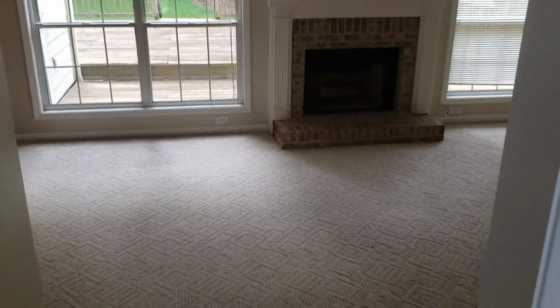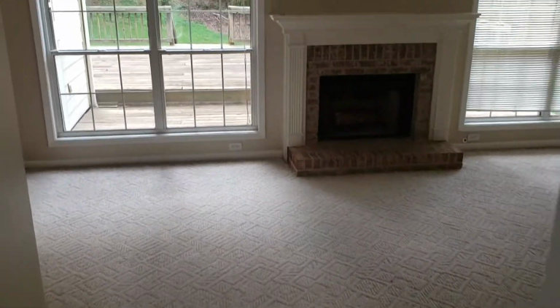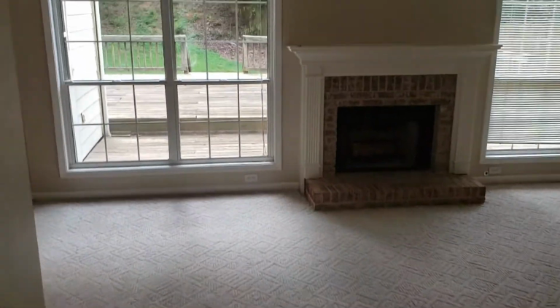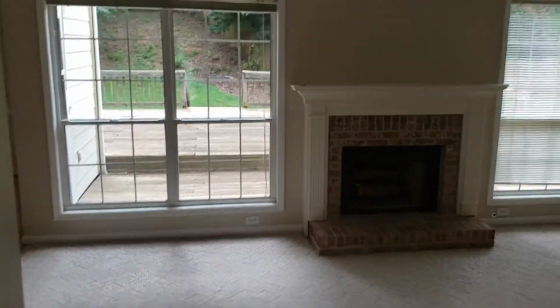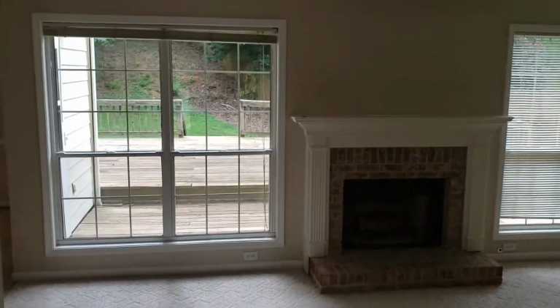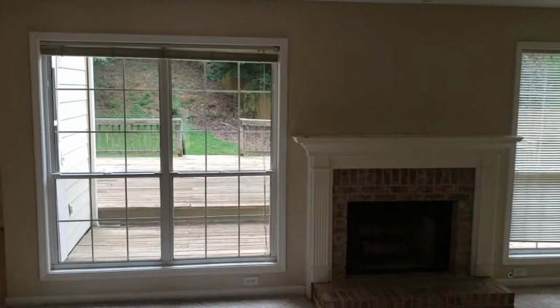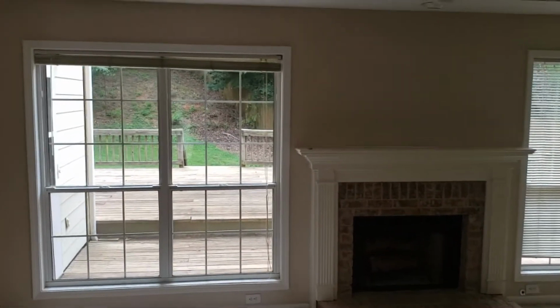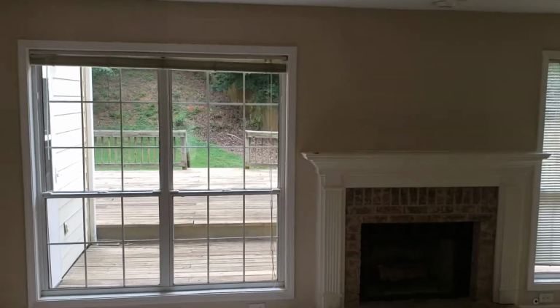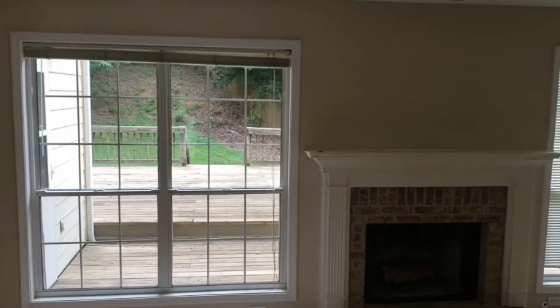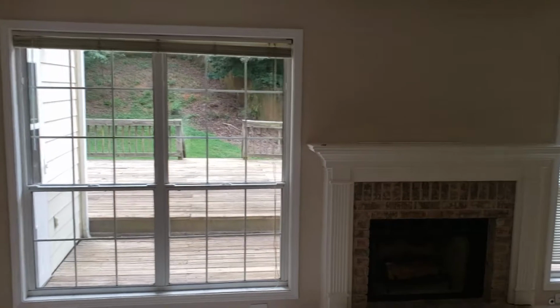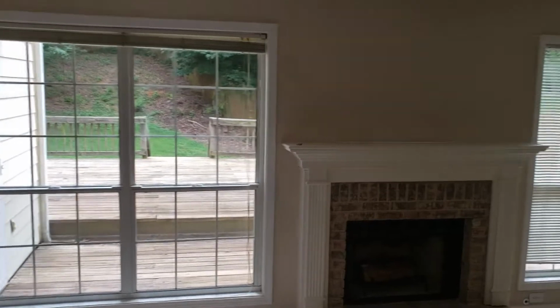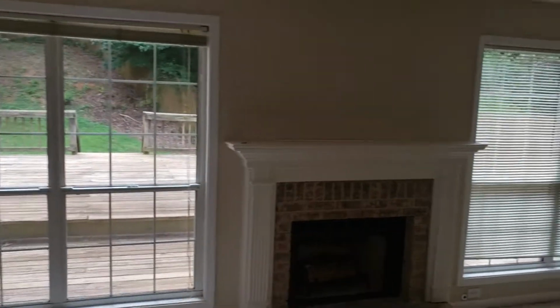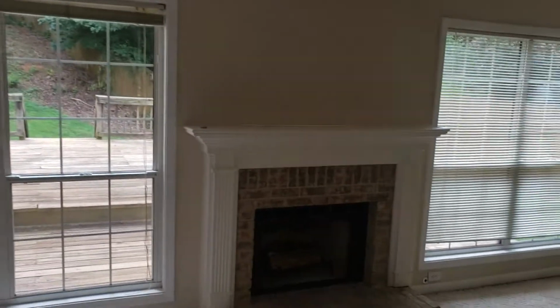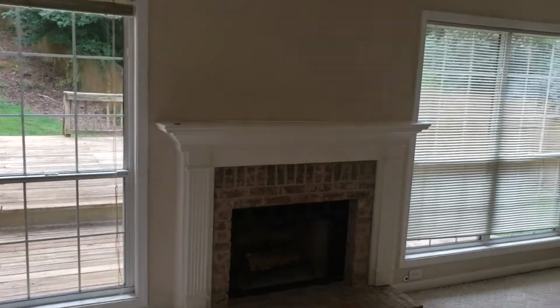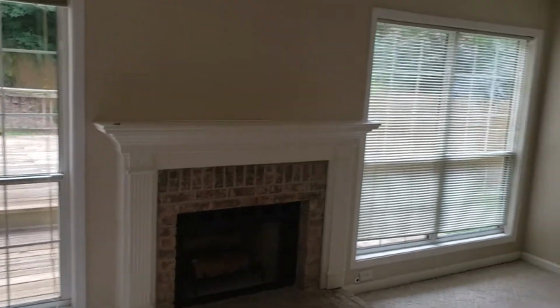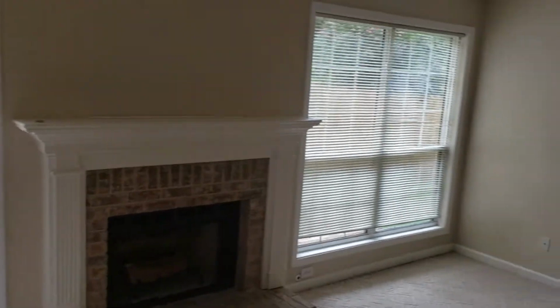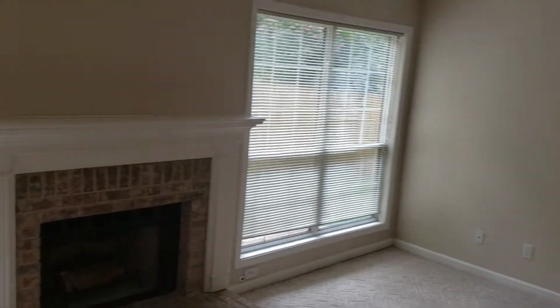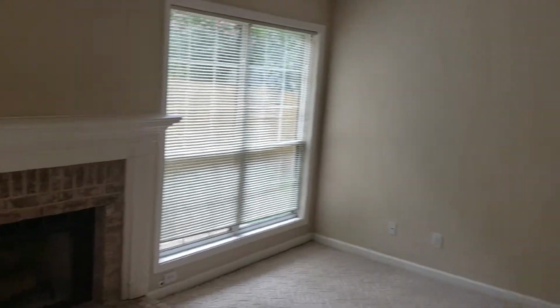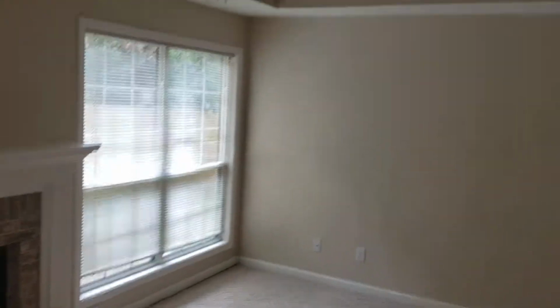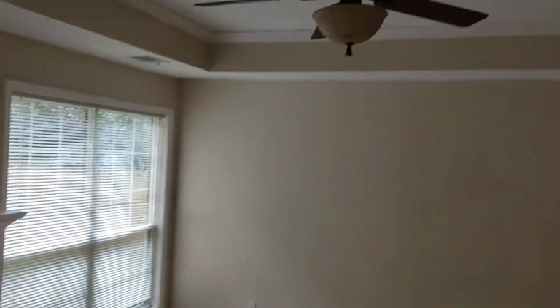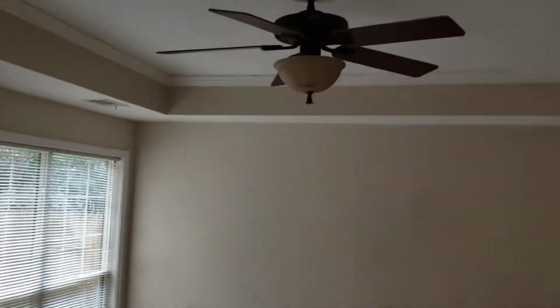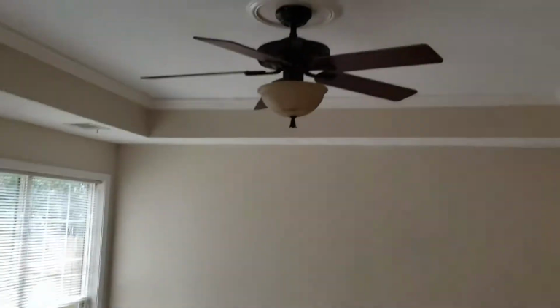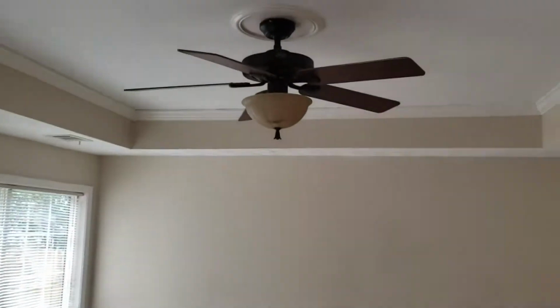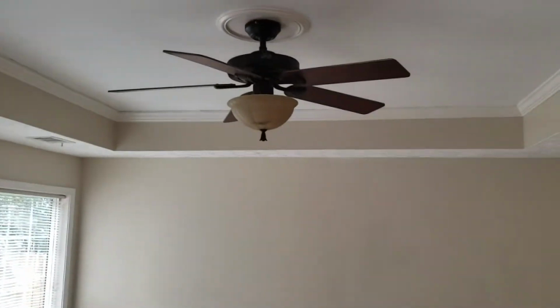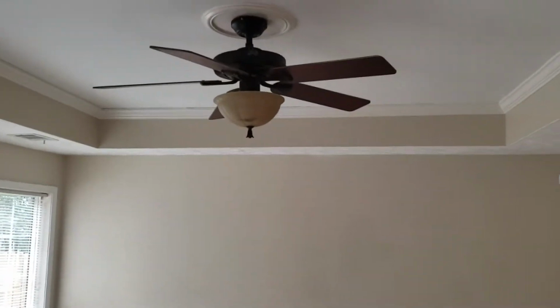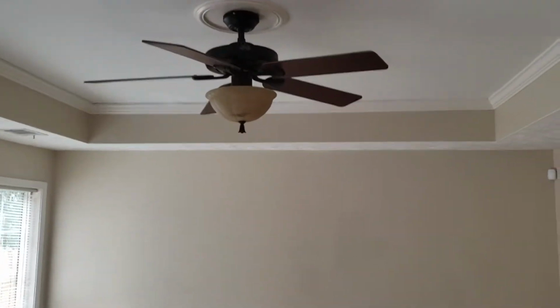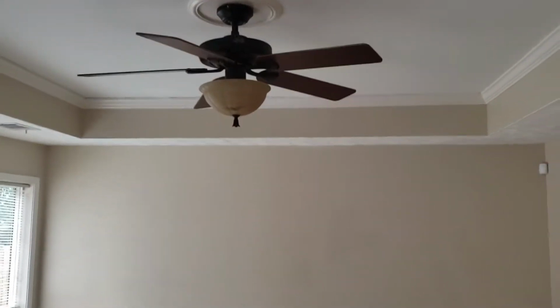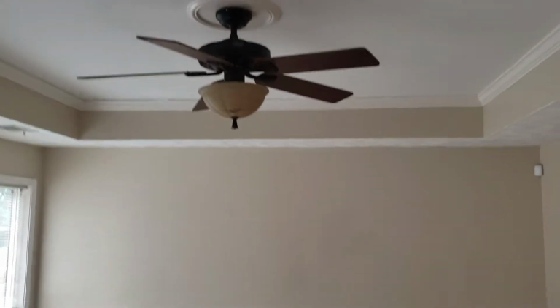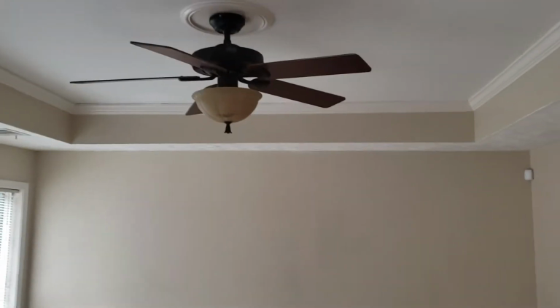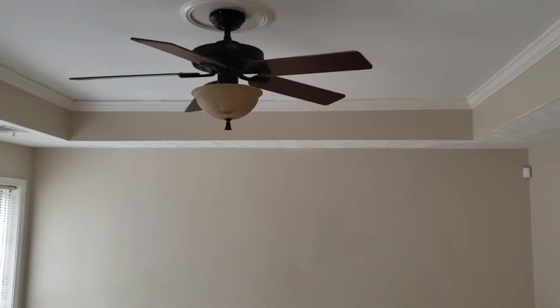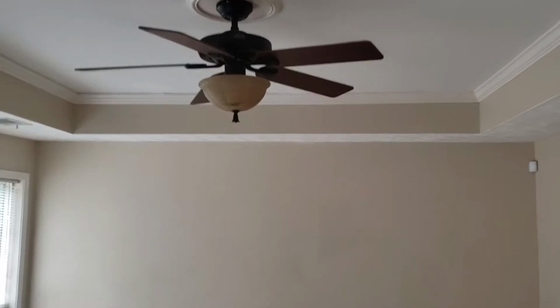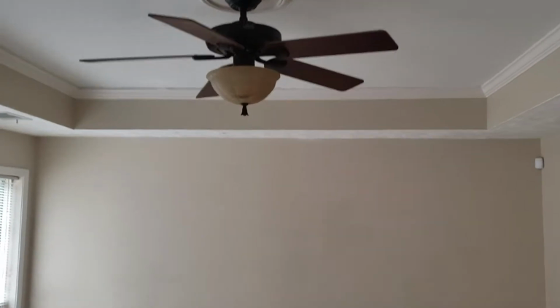Then we have the family room with vaulted ceilings.